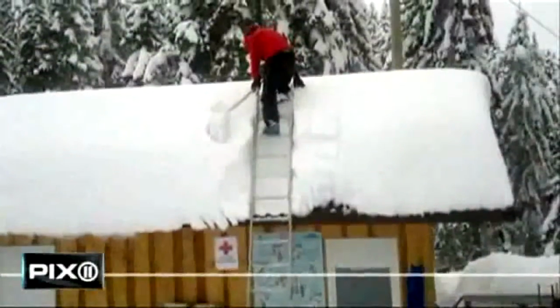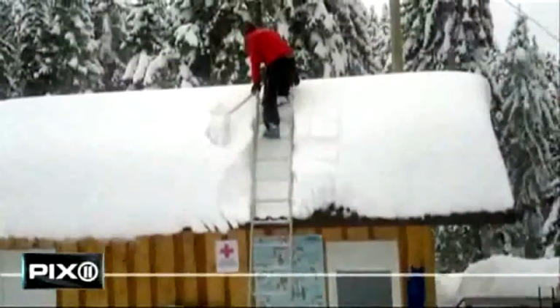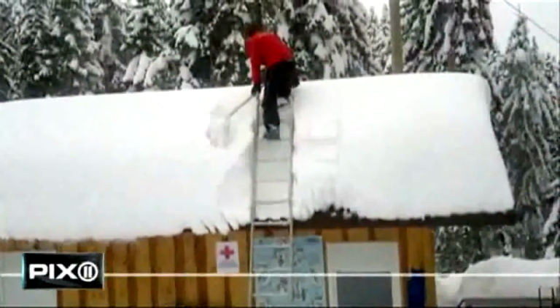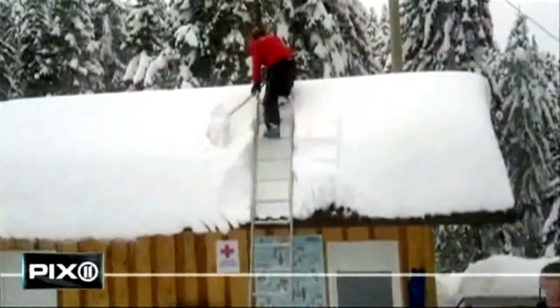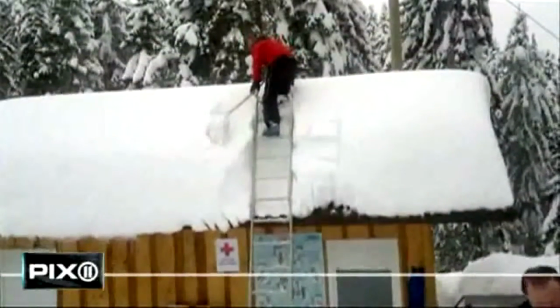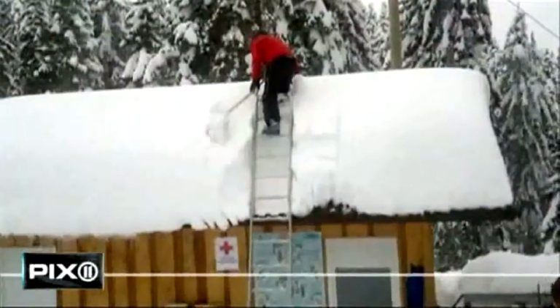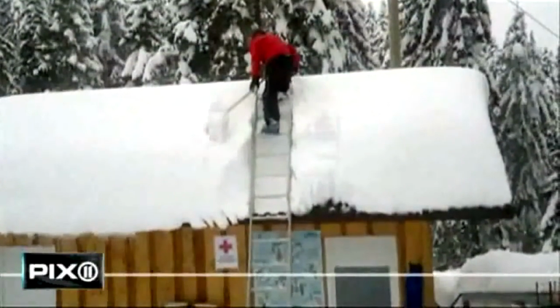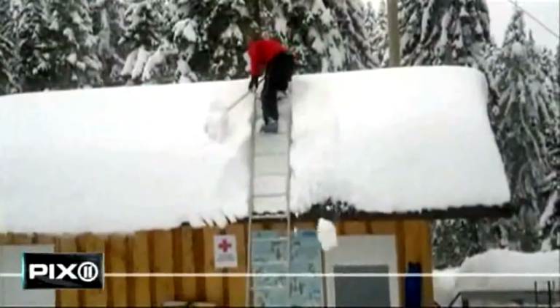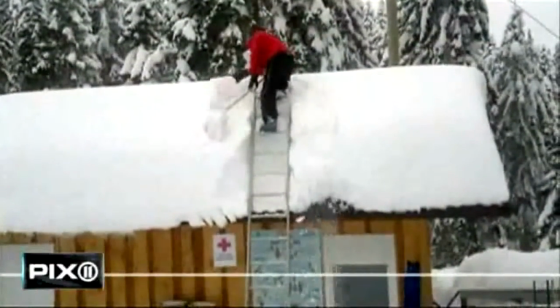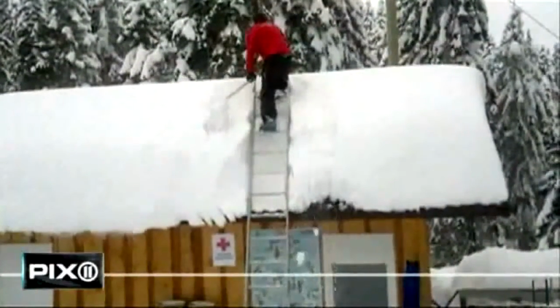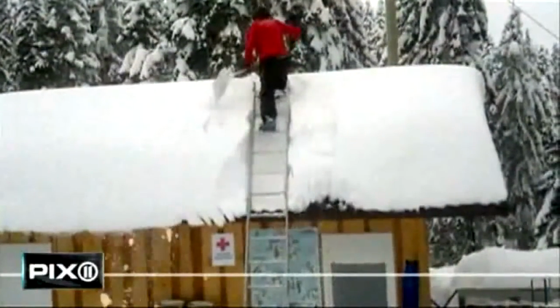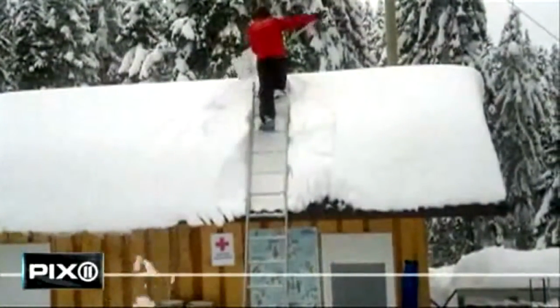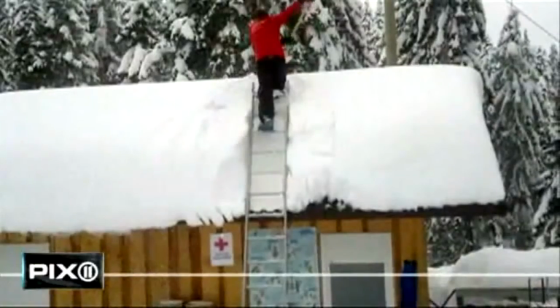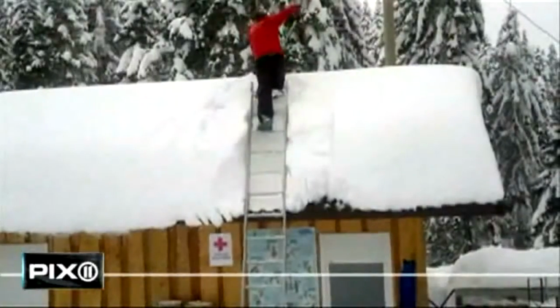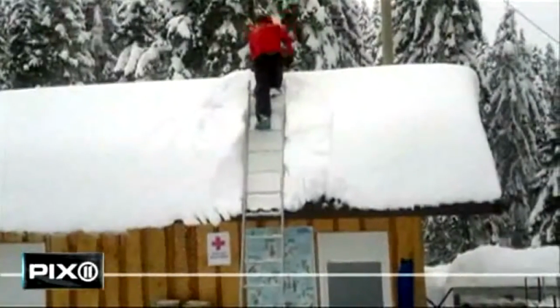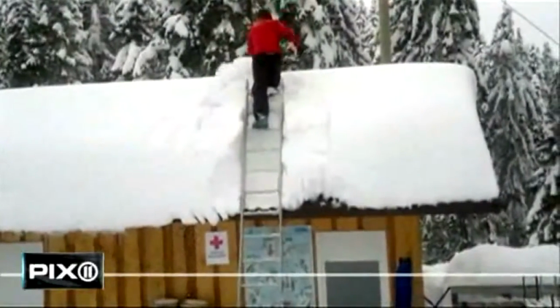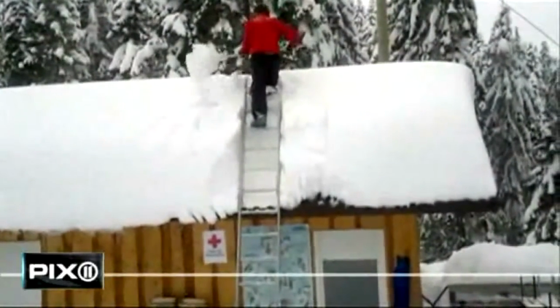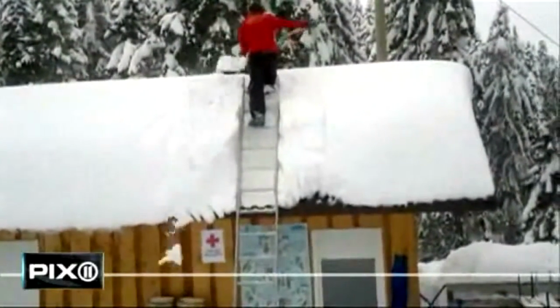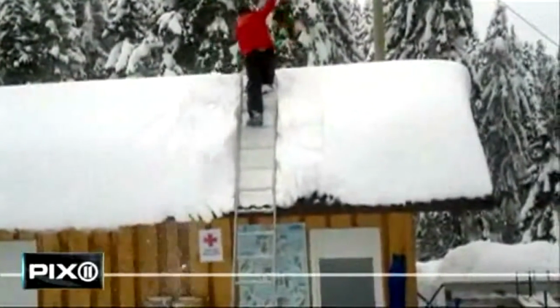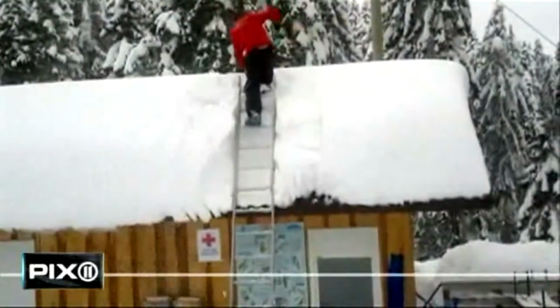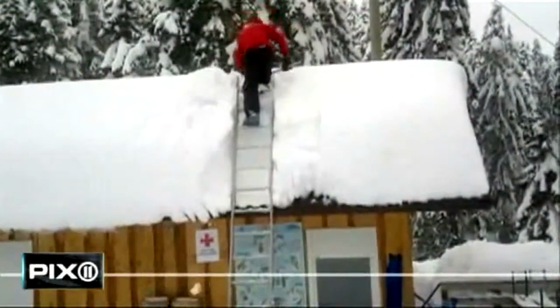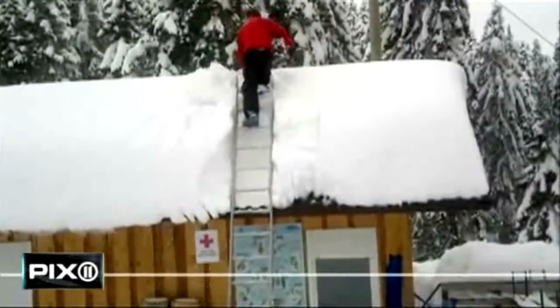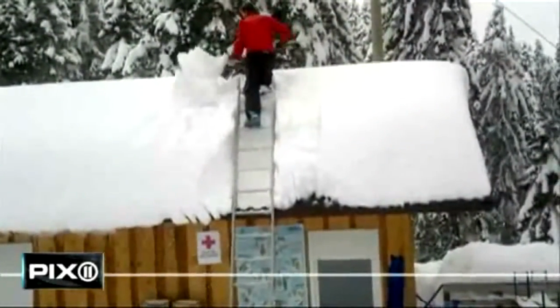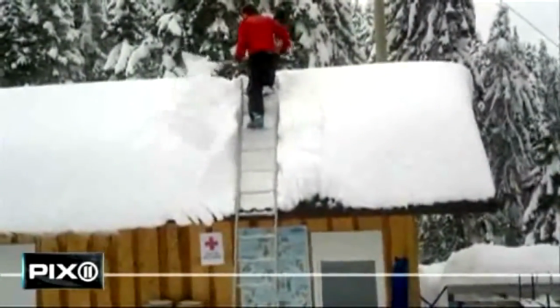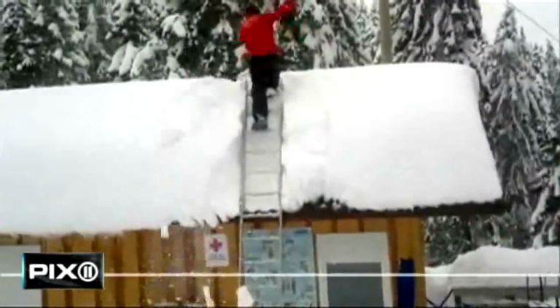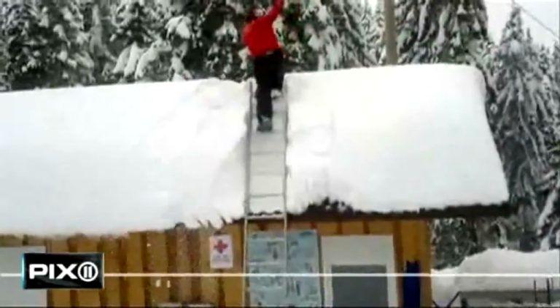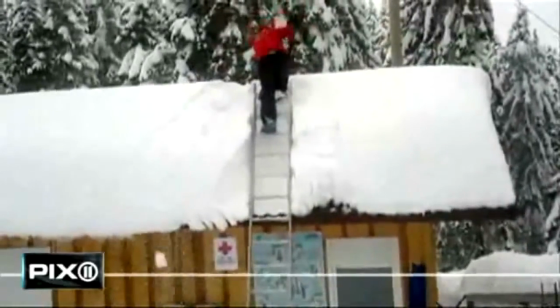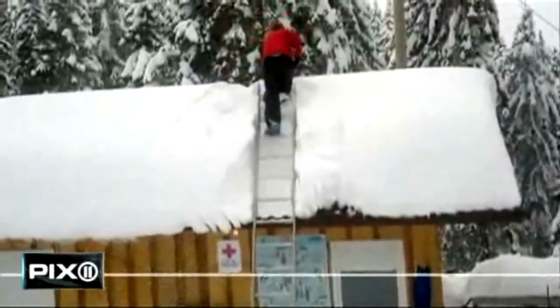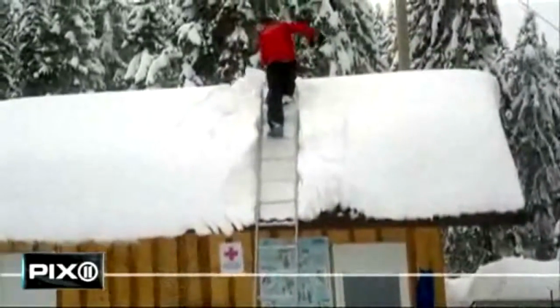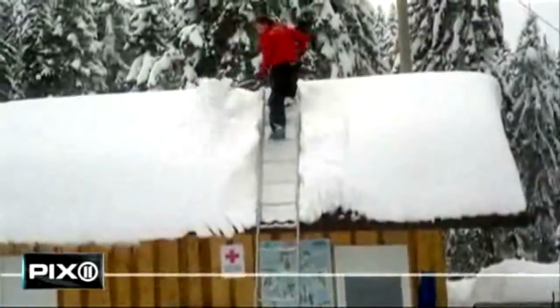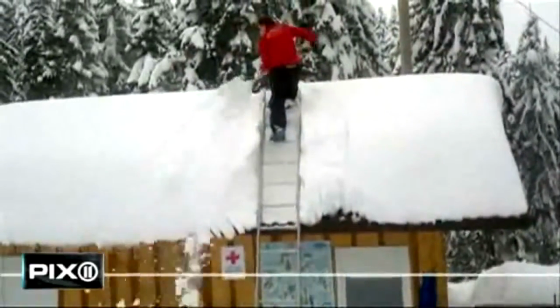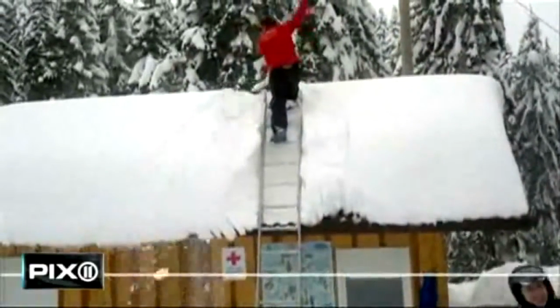Leave it to the Slovenian to take a catastrophic situation and make it look pretty awesome. In a video uploaded to YouTube, a pompous Slovenian man boasts to his buddies on the most effective way to clear snow off a roof.